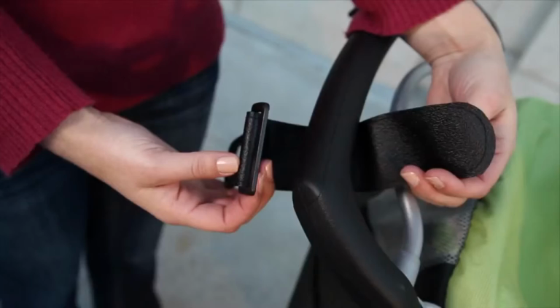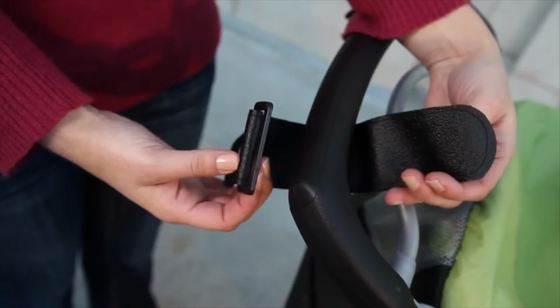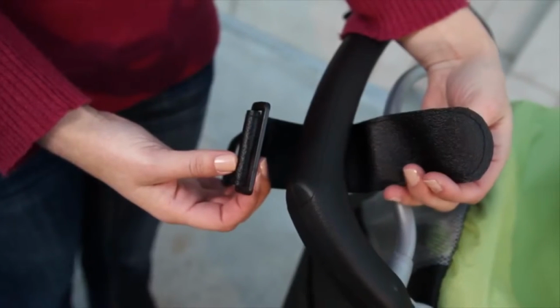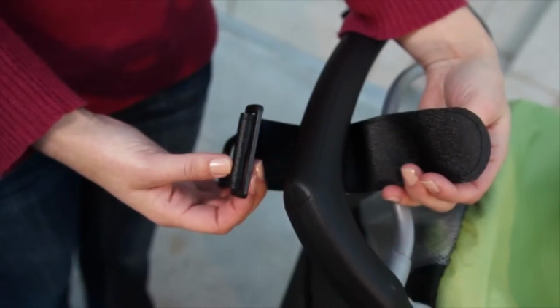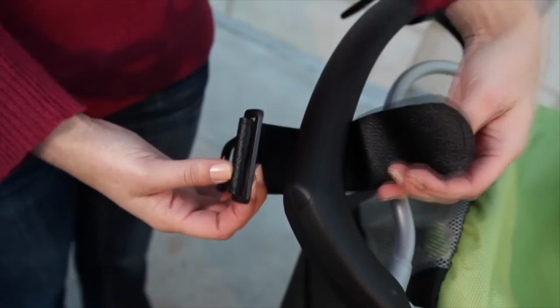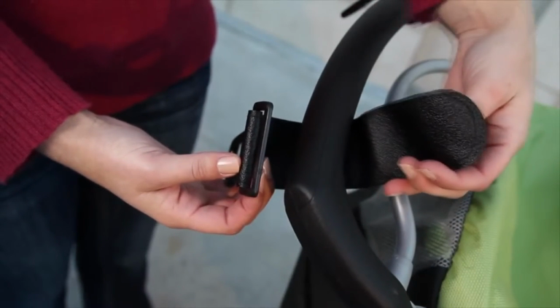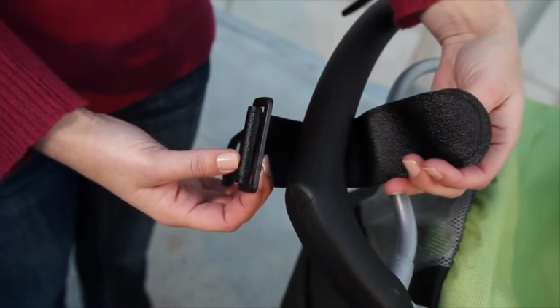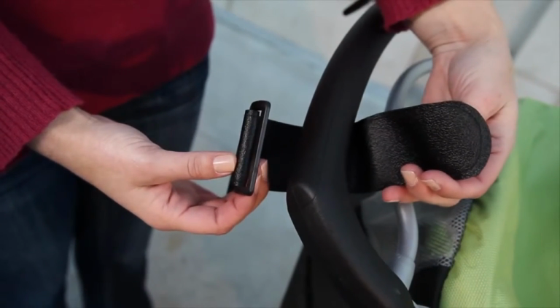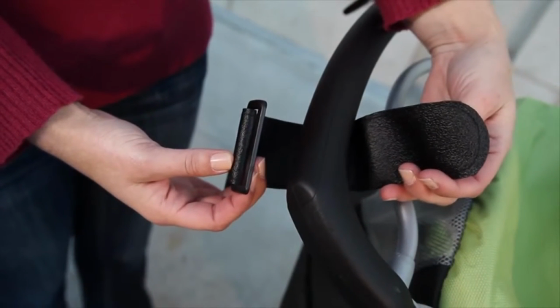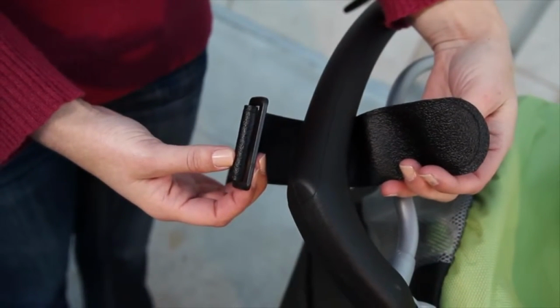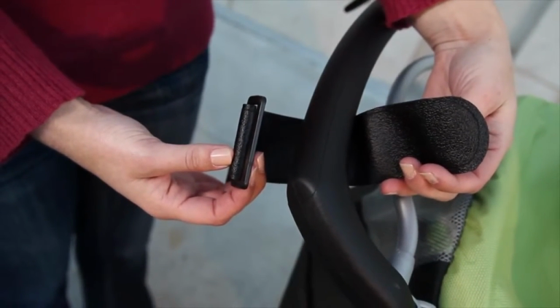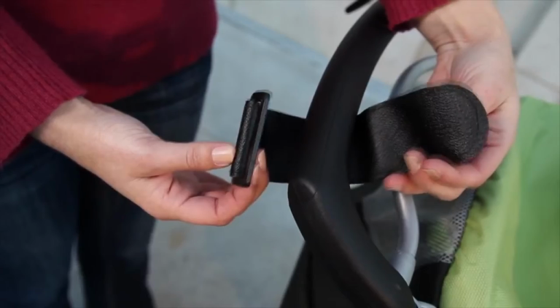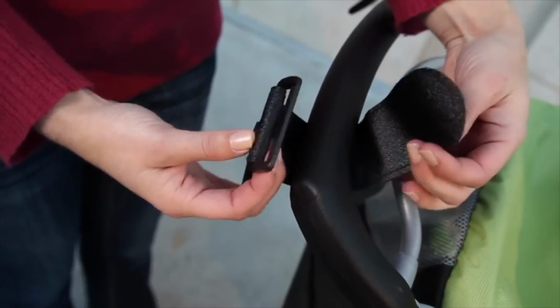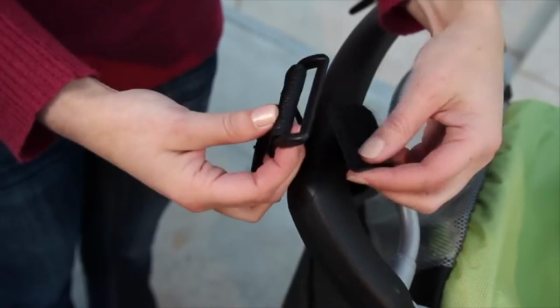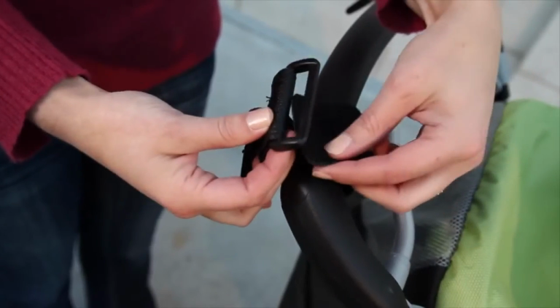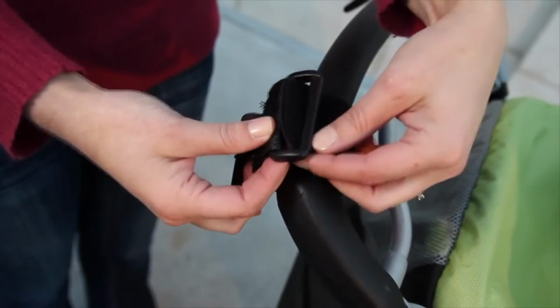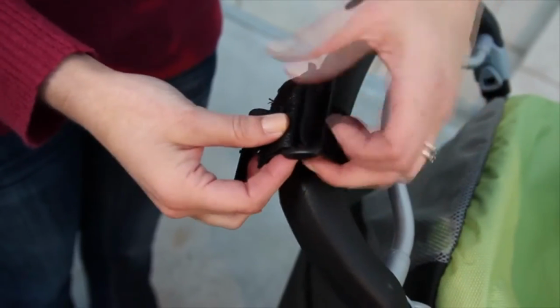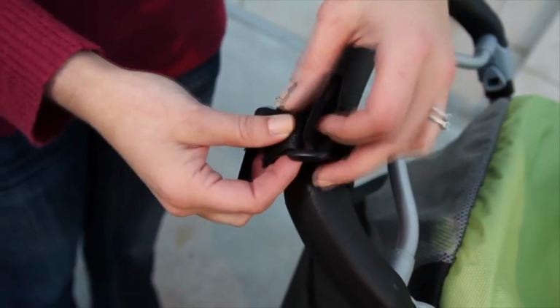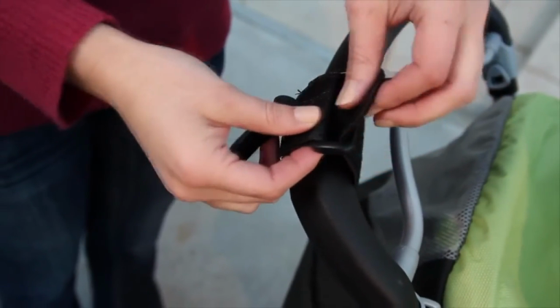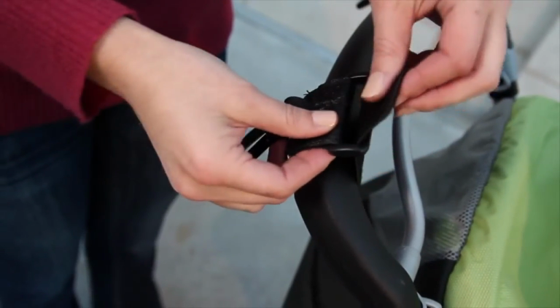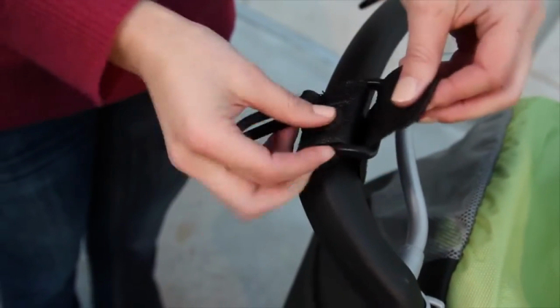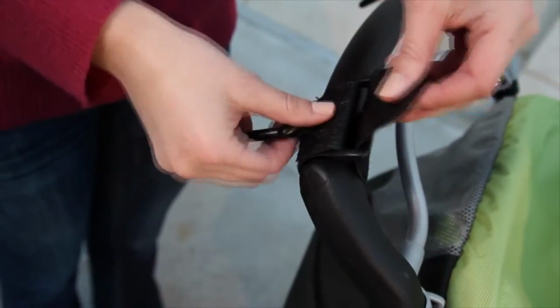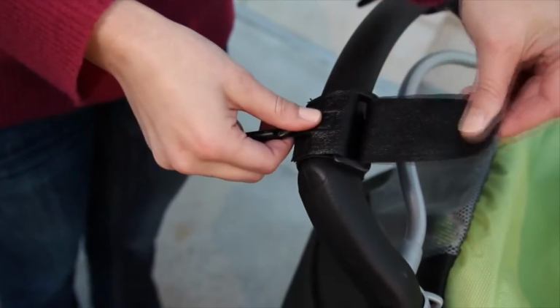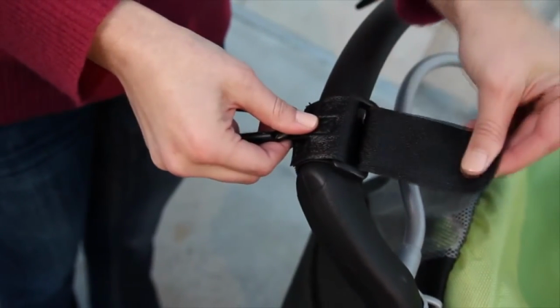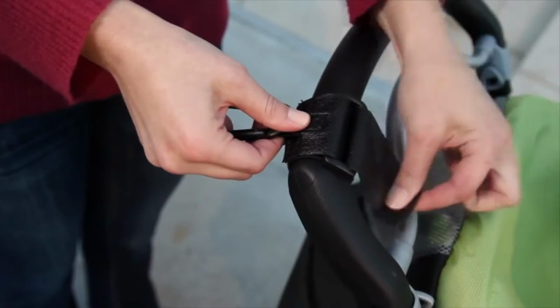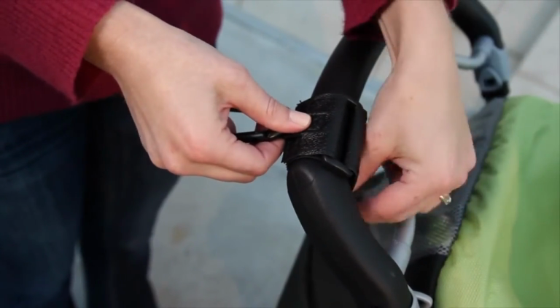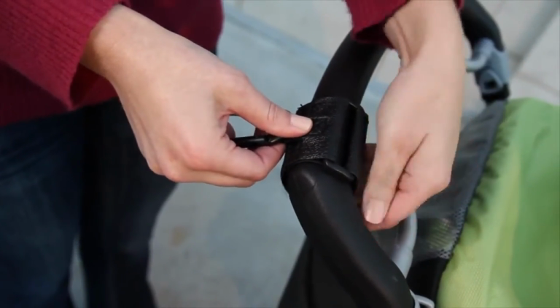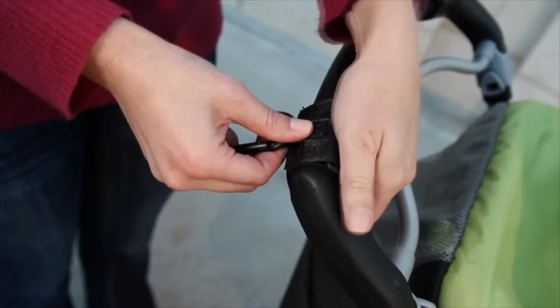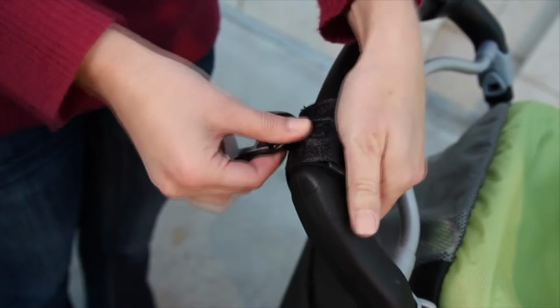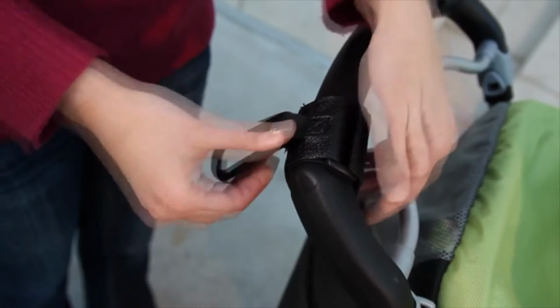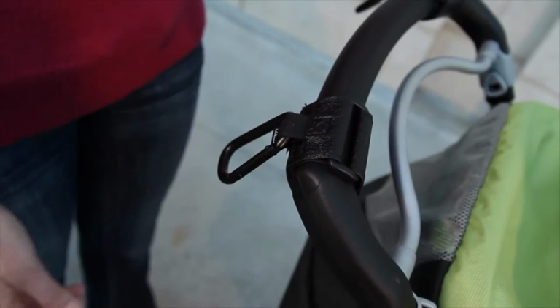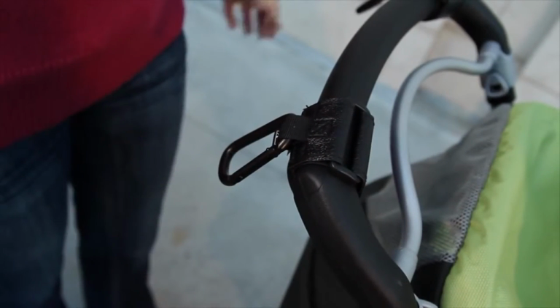To attach to your stroller, simply position the strap with the non-slip material against the stroller bar. Wrap the strap around the bar, insert into the plastic ring, and pull to tighten.